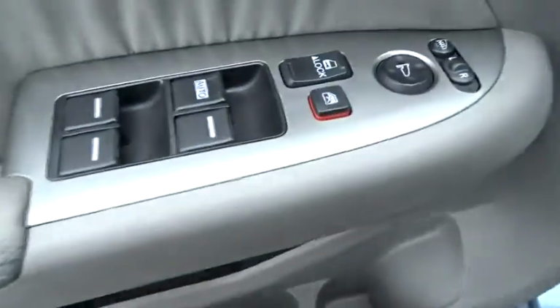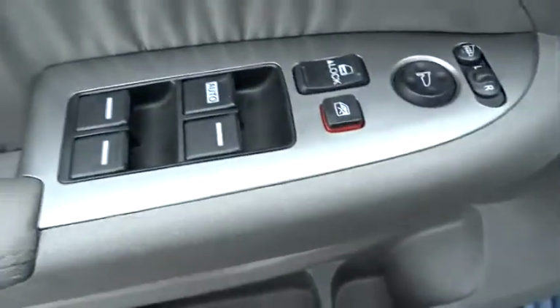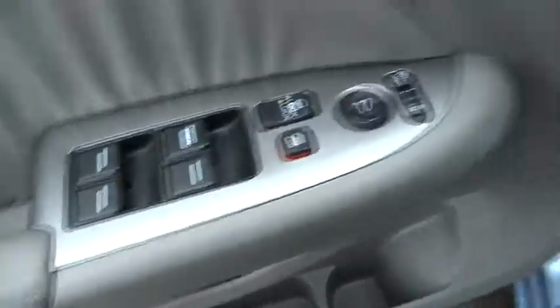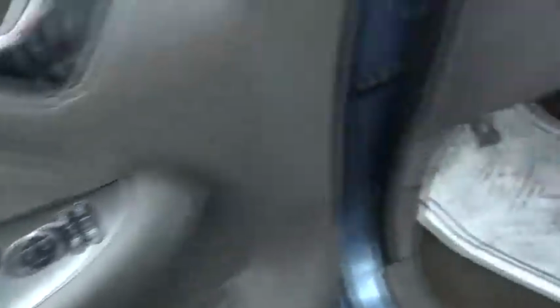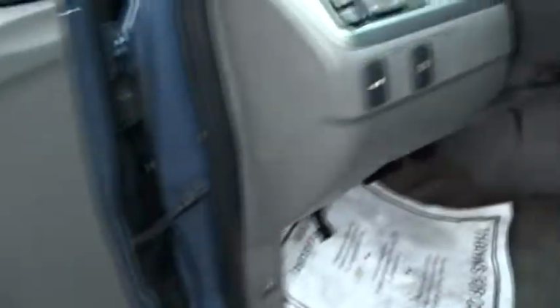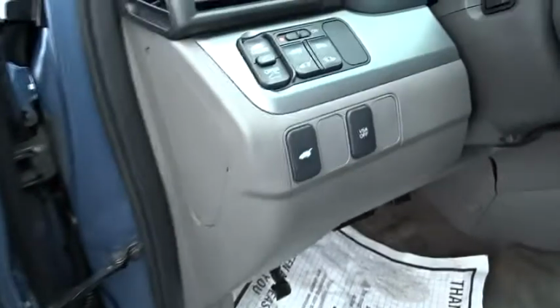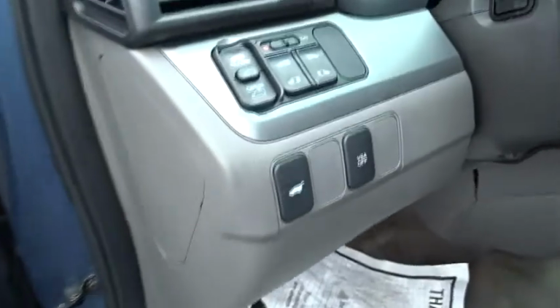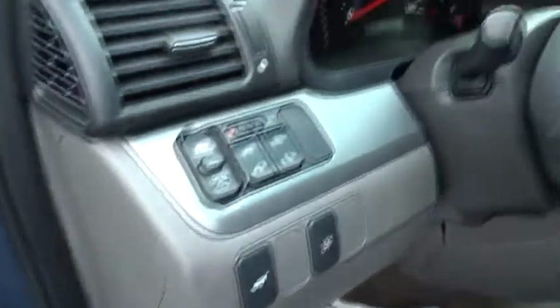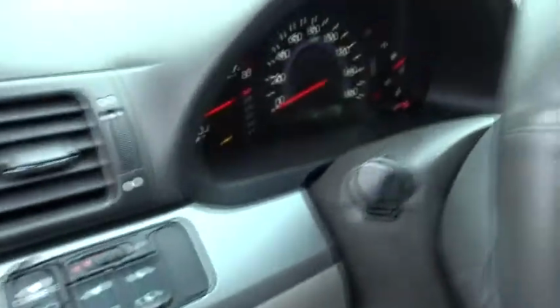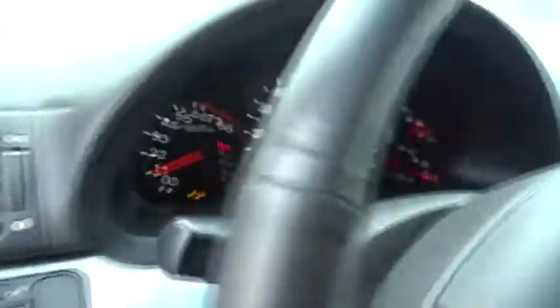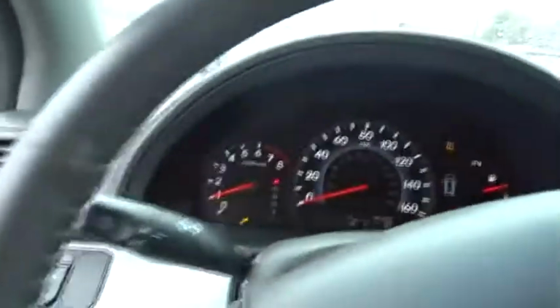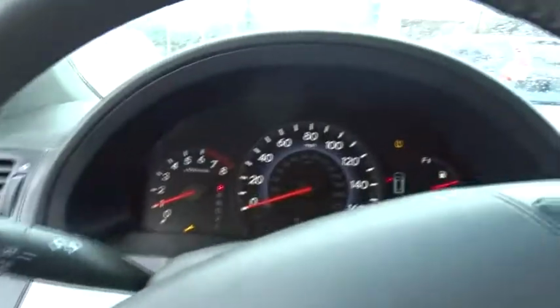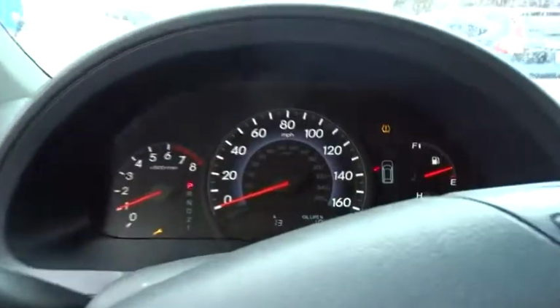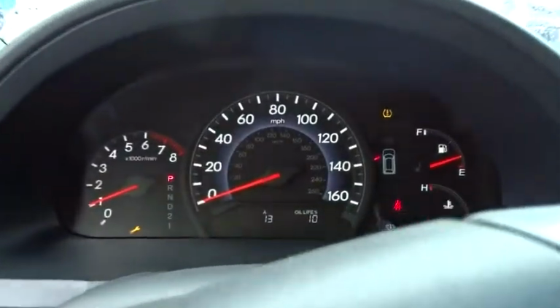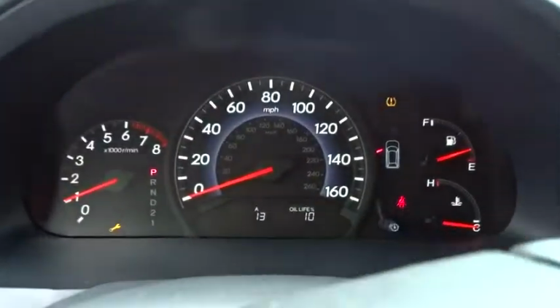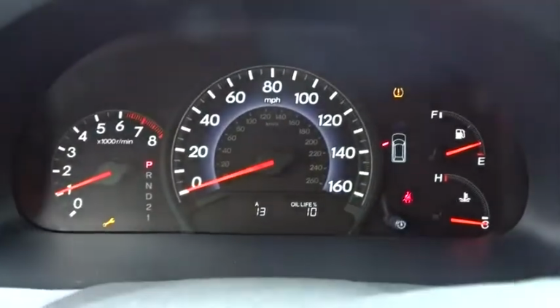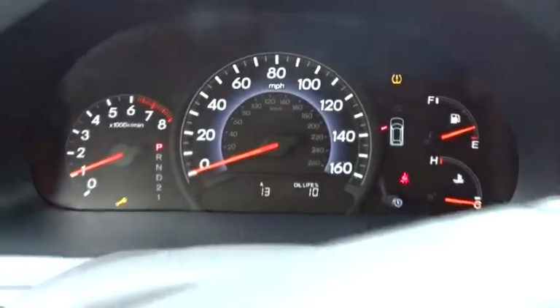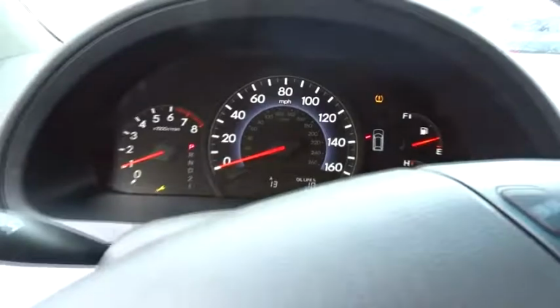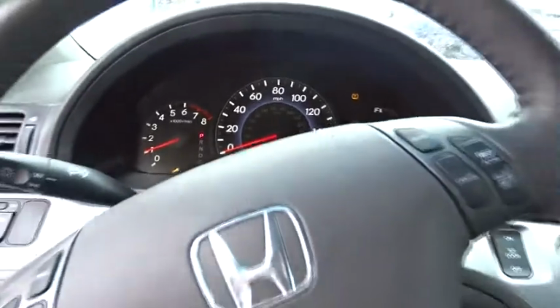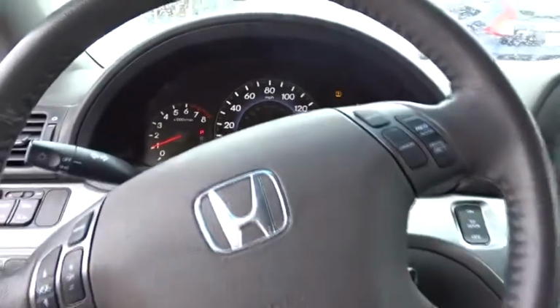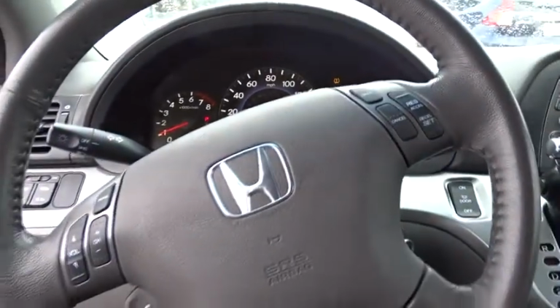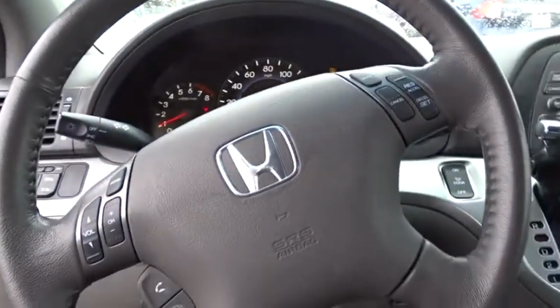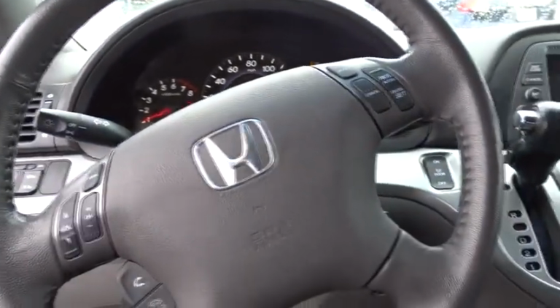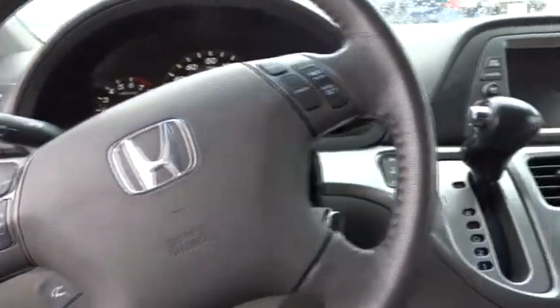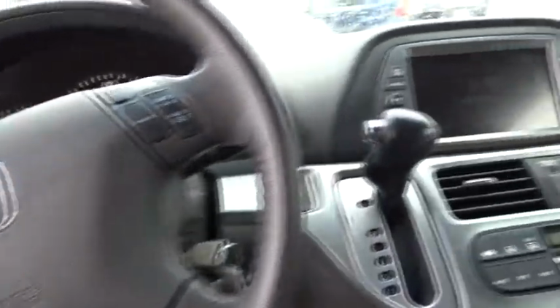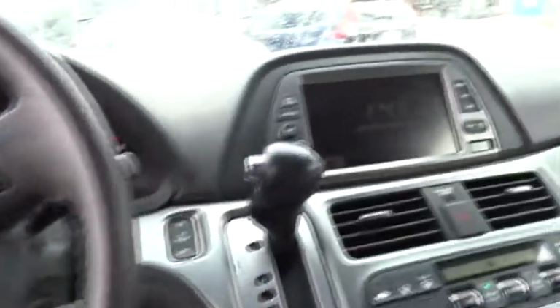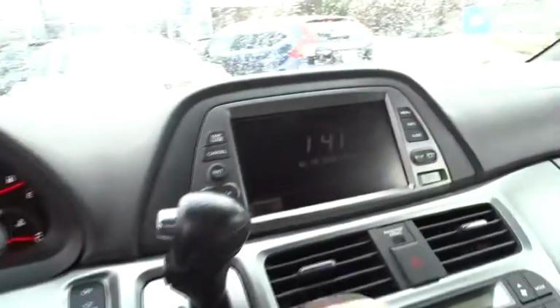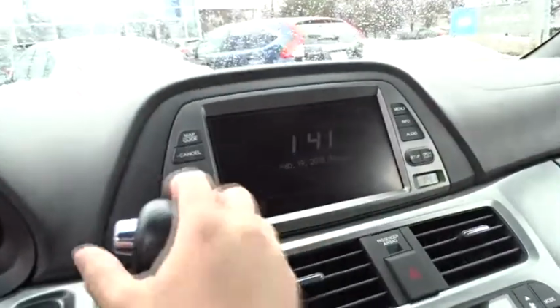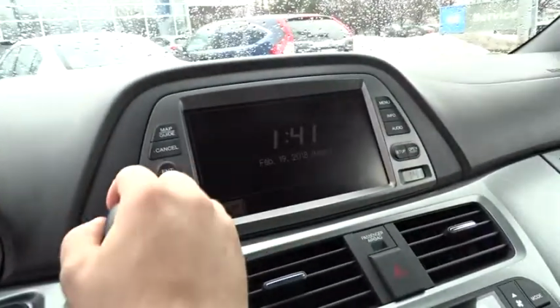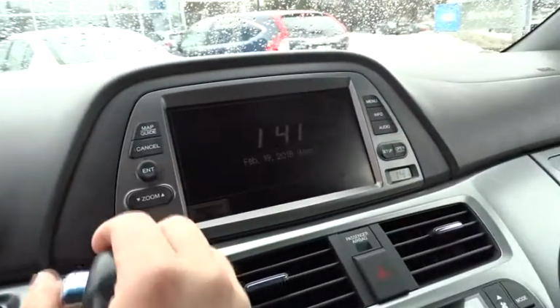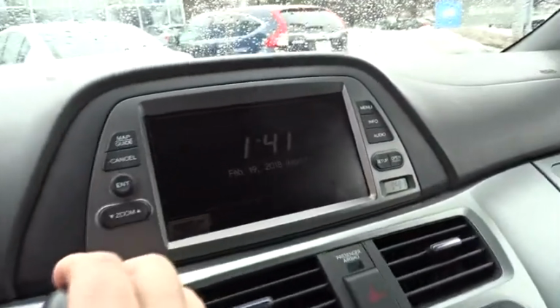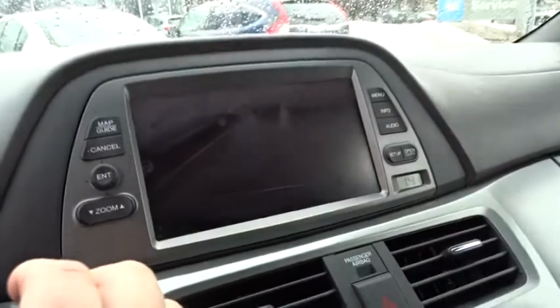Here are some of this vehicle's great options: traction control, power passenger seat, navigation system, leather wrapped steering wheel, dual airbags, alloy wheels, power steering, and four wheel disc brakes.